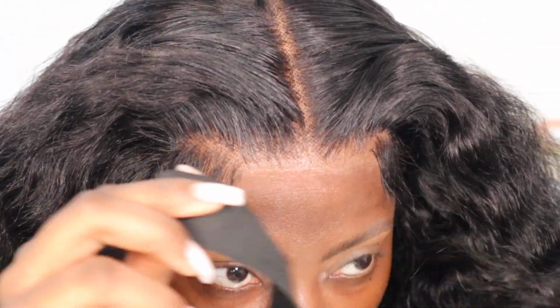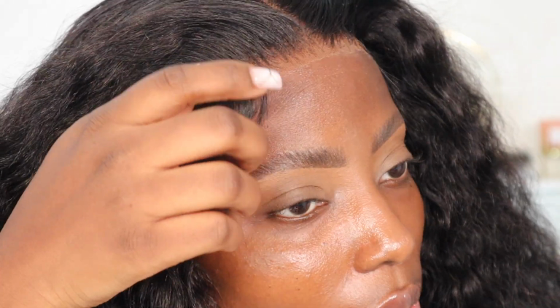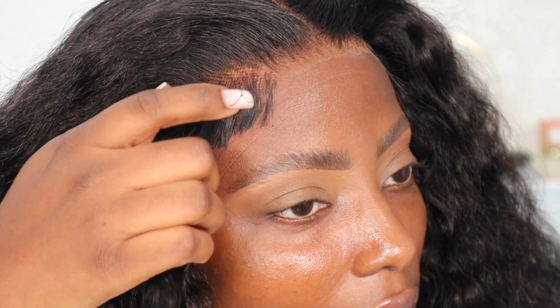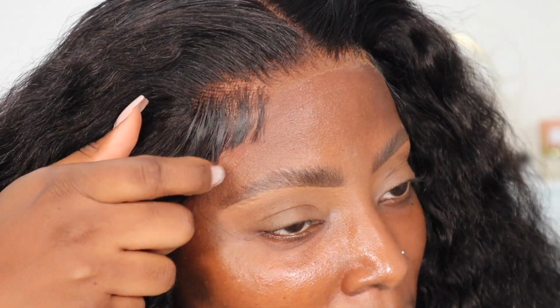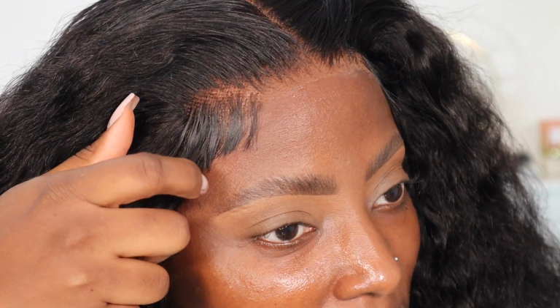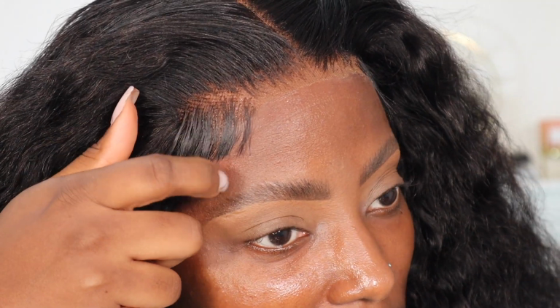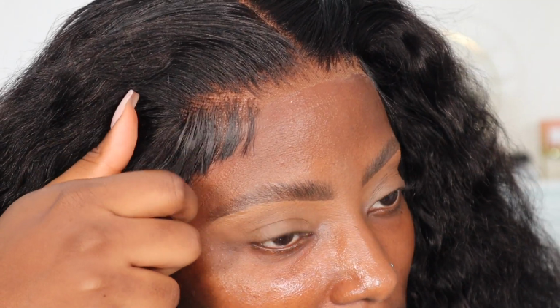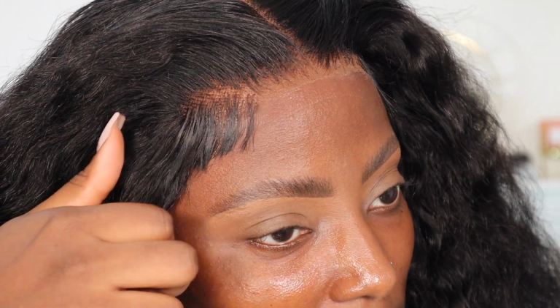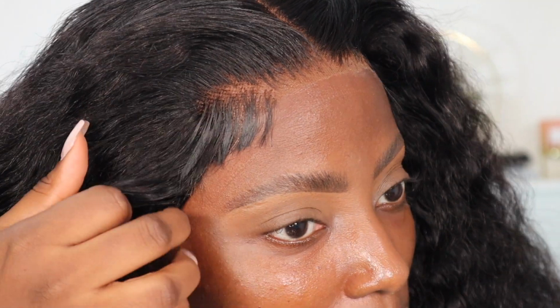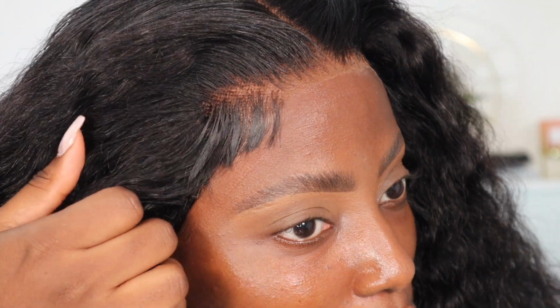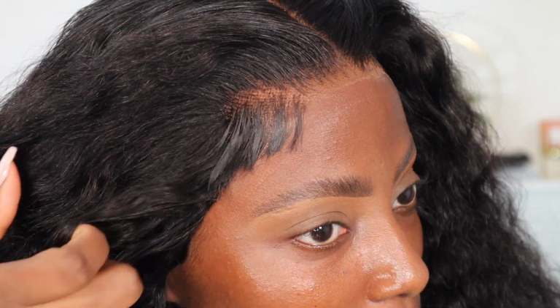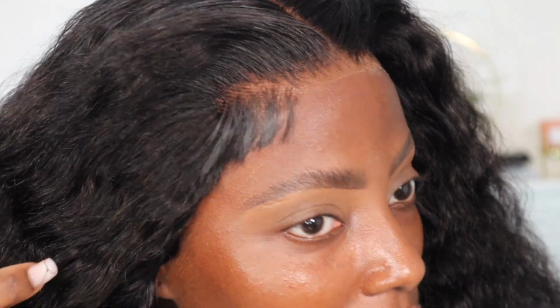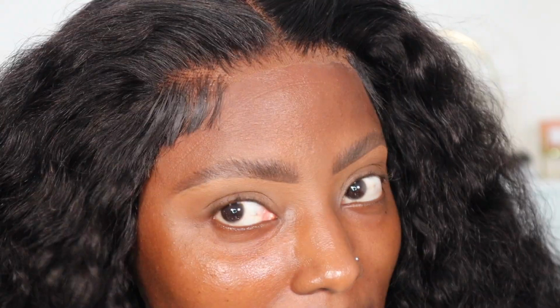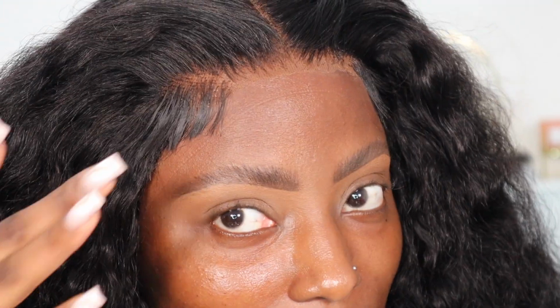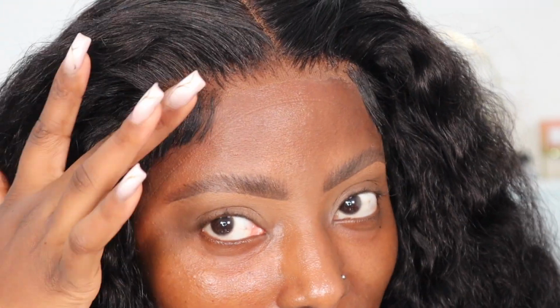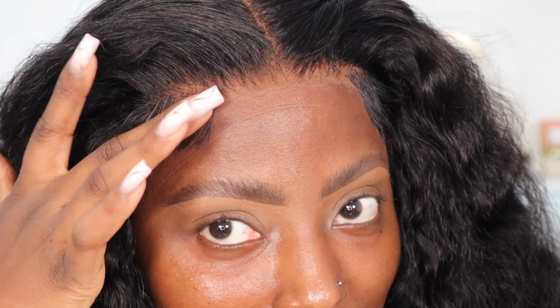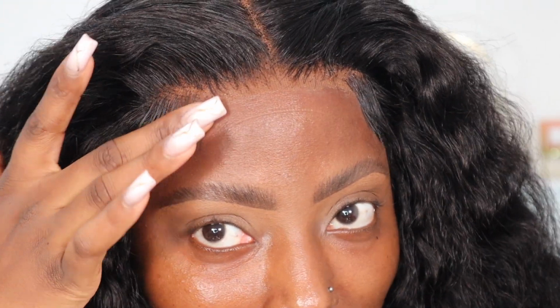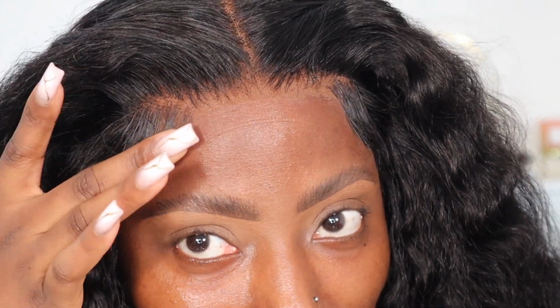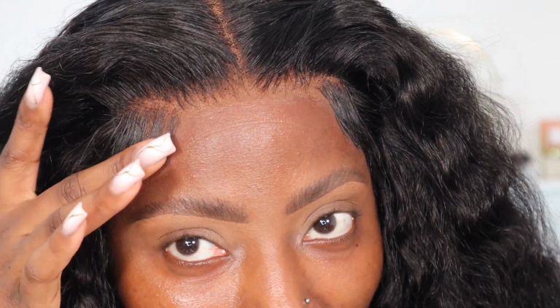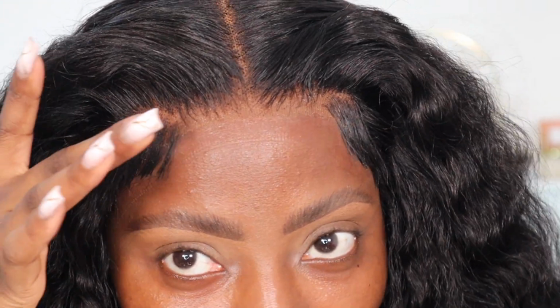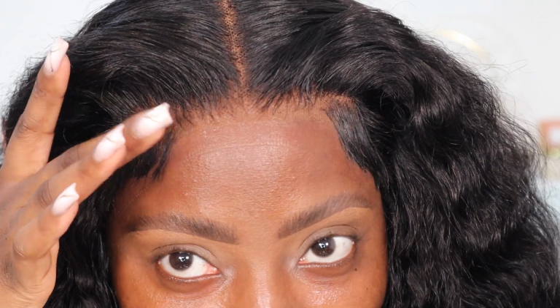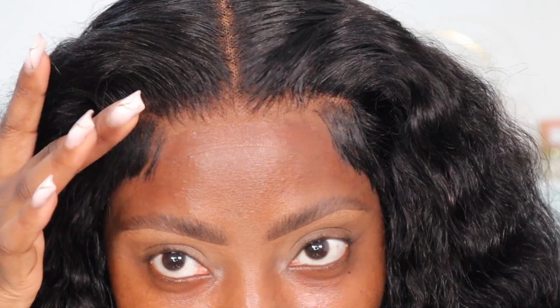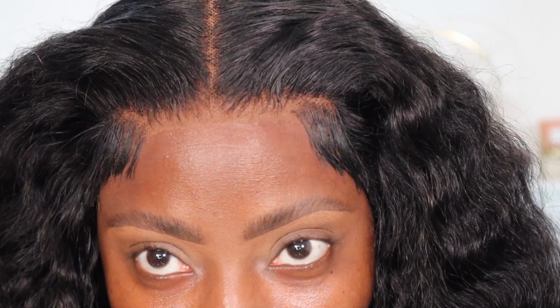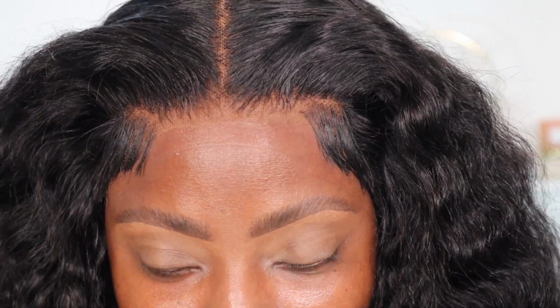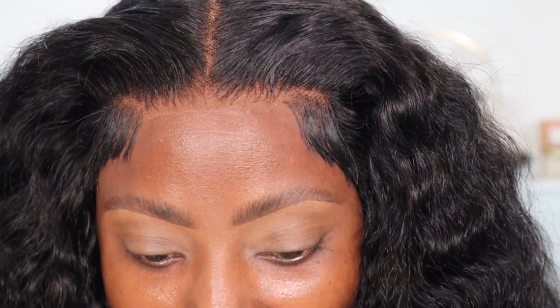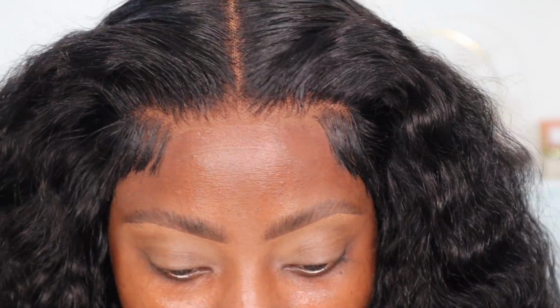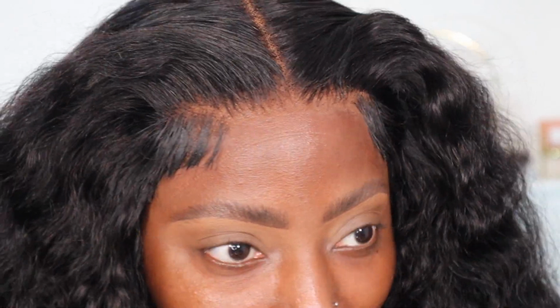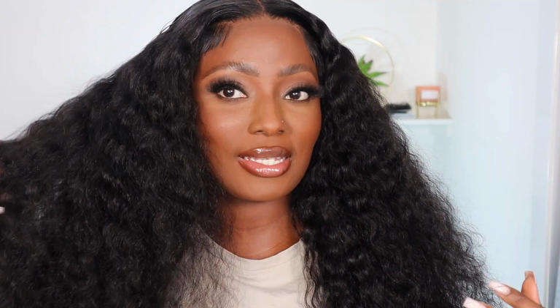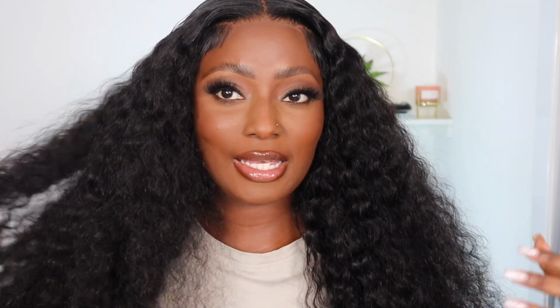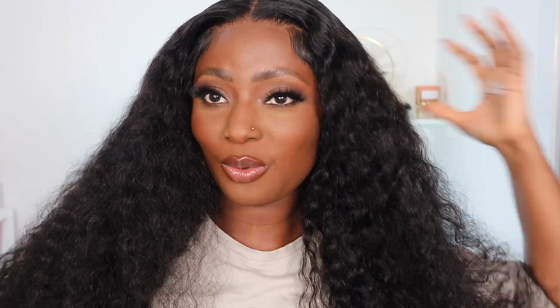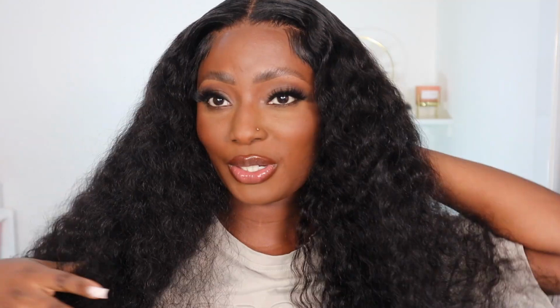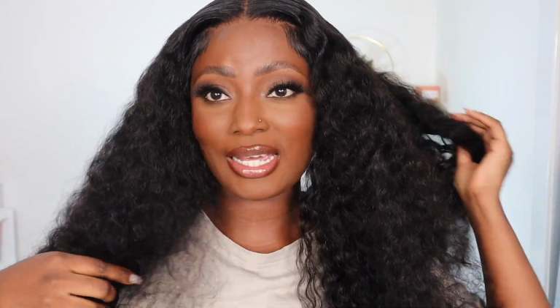Oh, I can't believe I cut this side so short! Guys, what is this? I've cut it so short. But anyway, here's what the wig looks like.